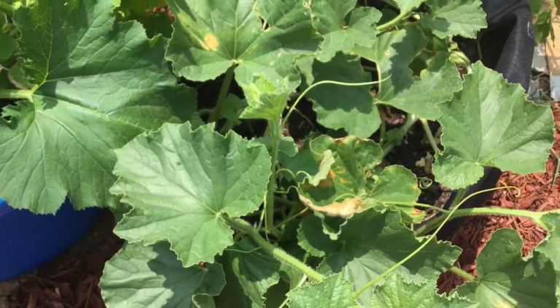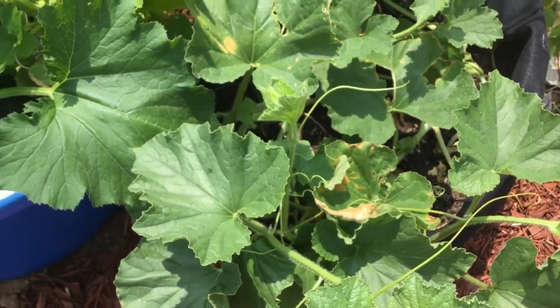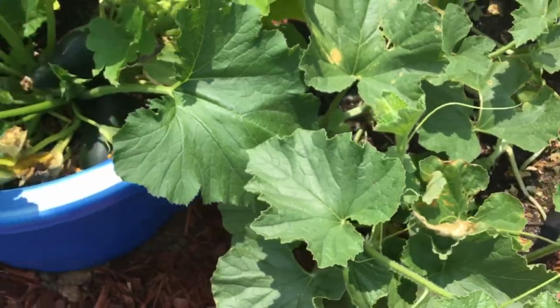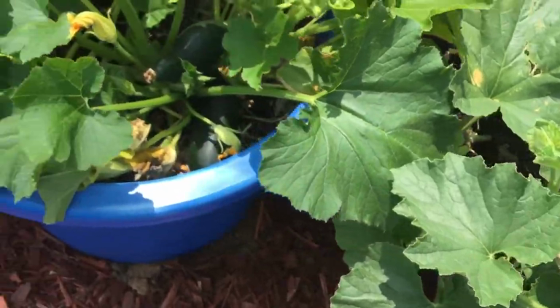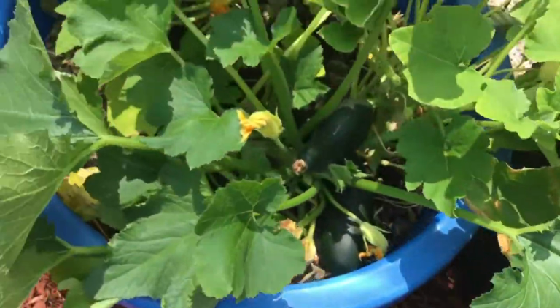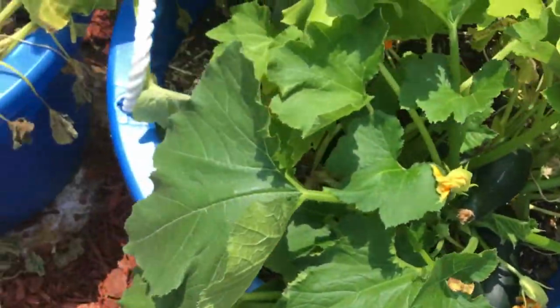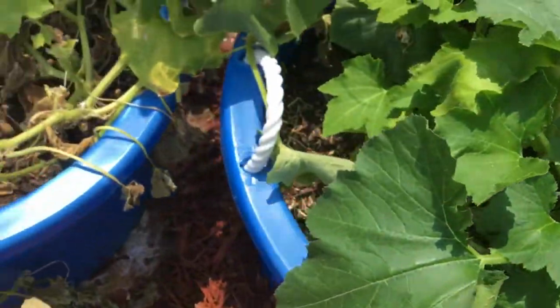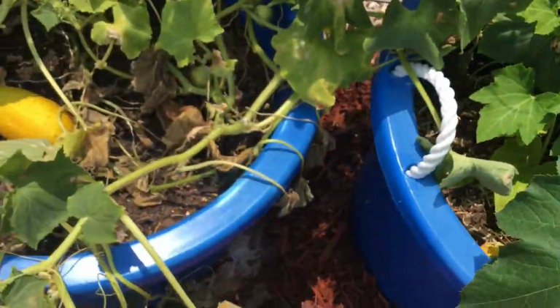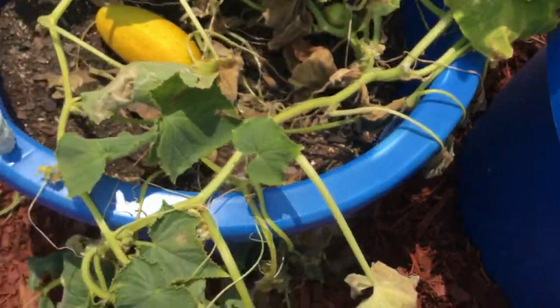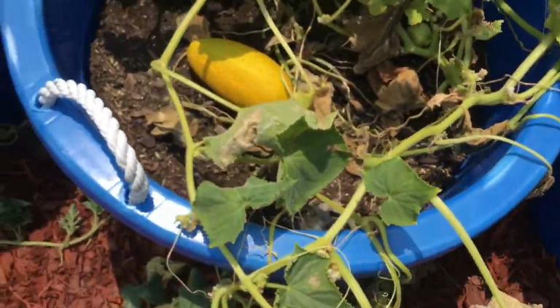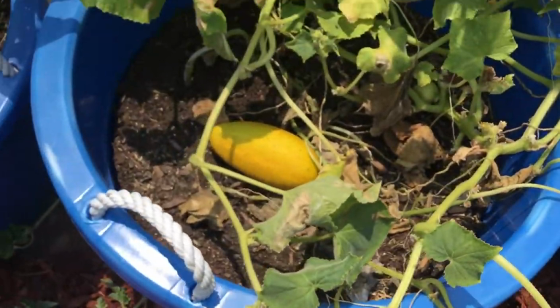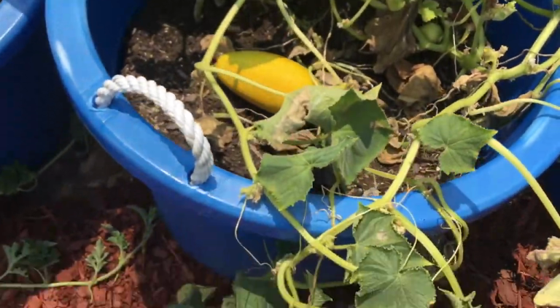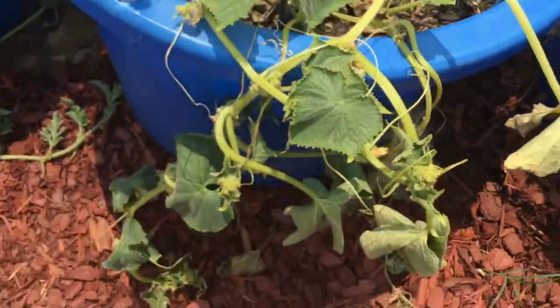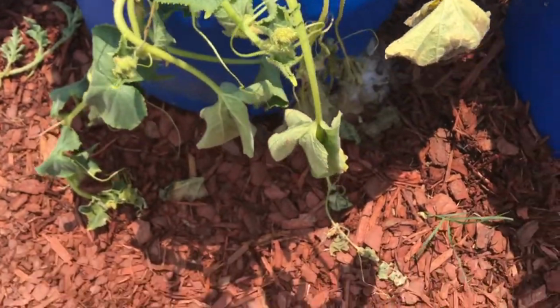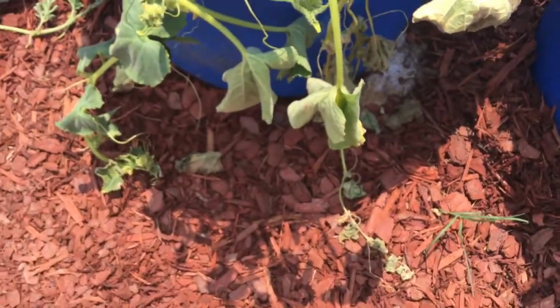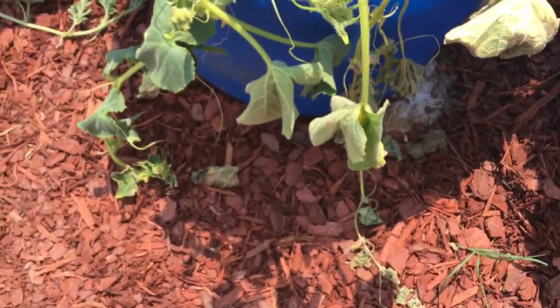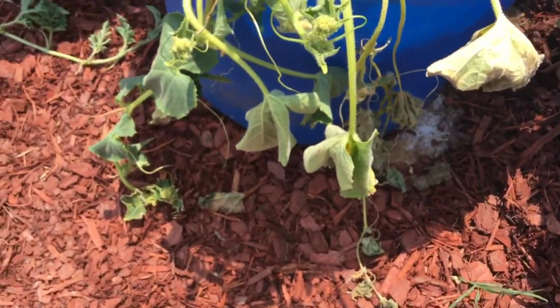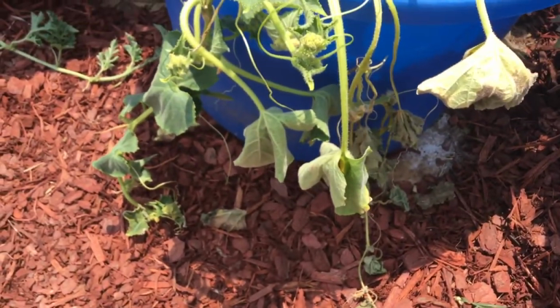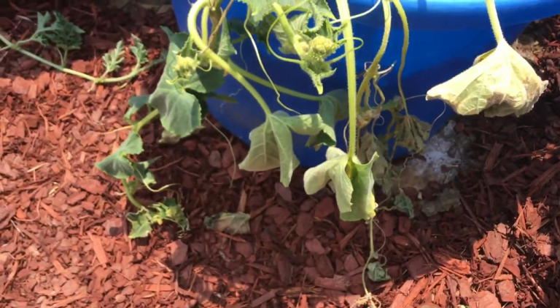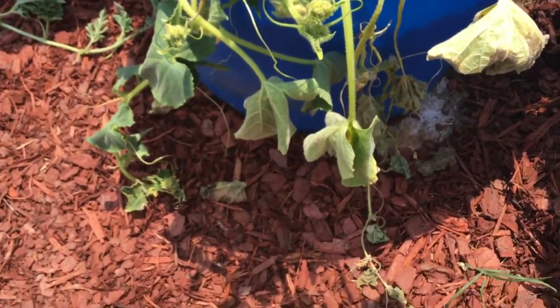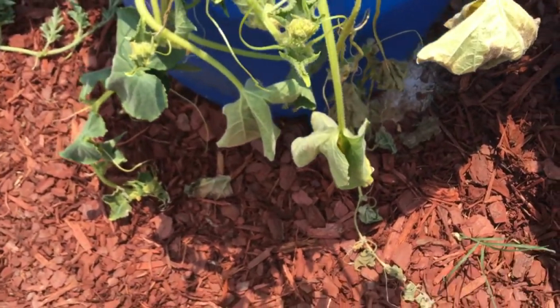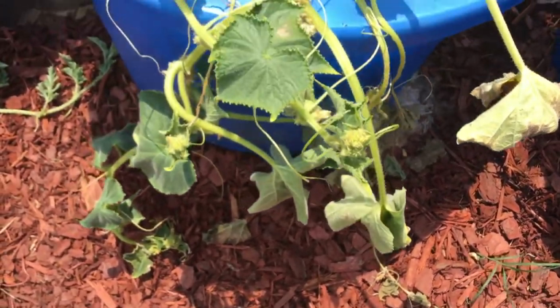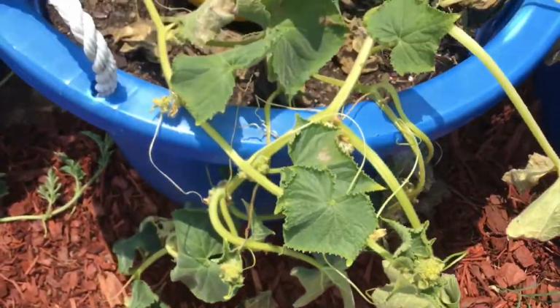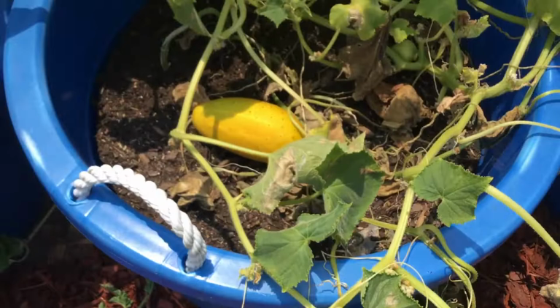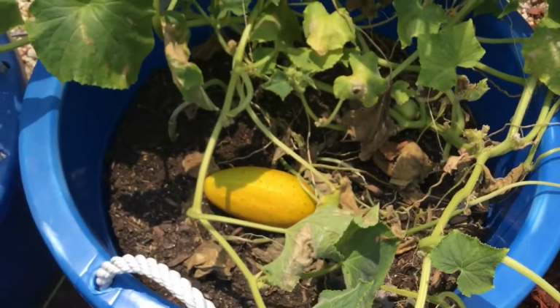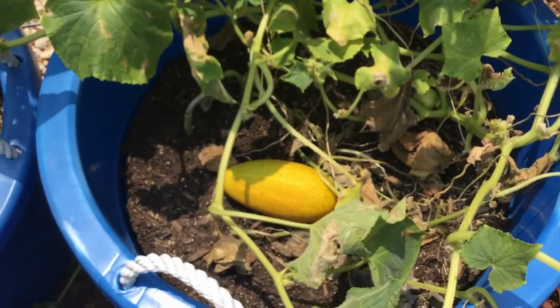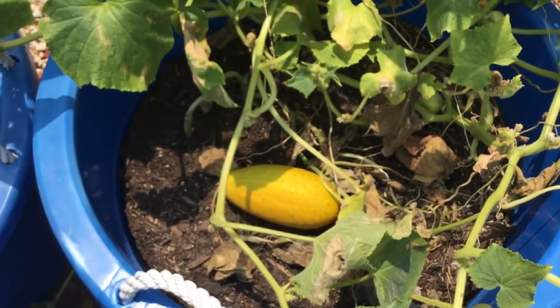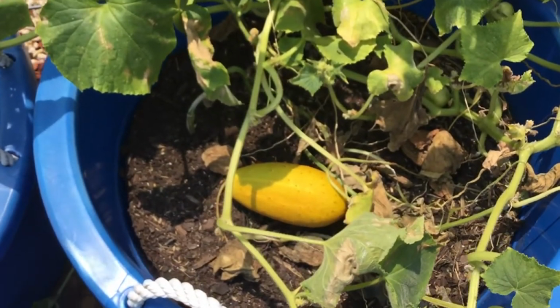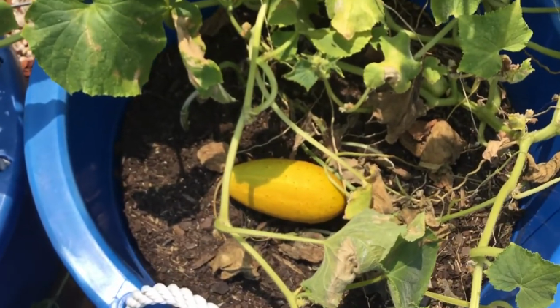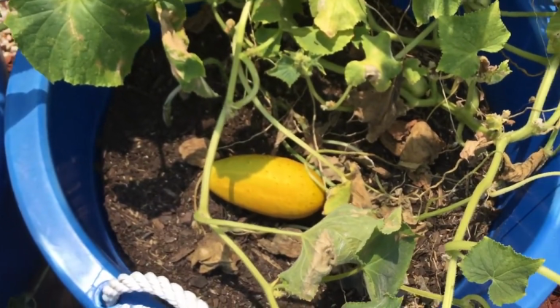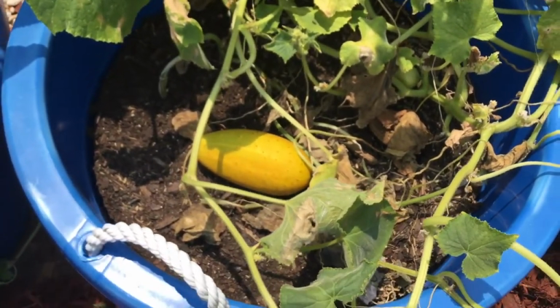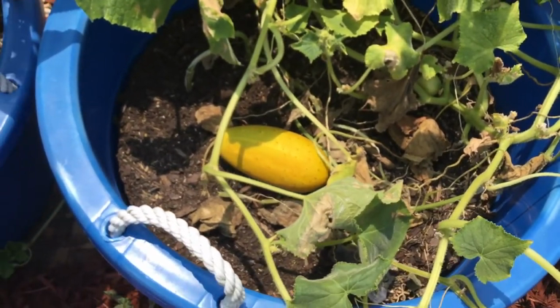I did try to take off a lot of the browning leaves, and I'm probably going to have to do the same thing over here. You can see the heat damage, but they're still thriving — so that's a good thing, that's a plus.